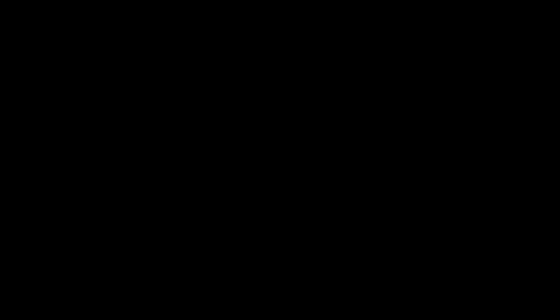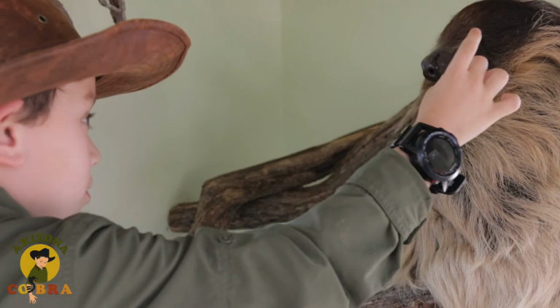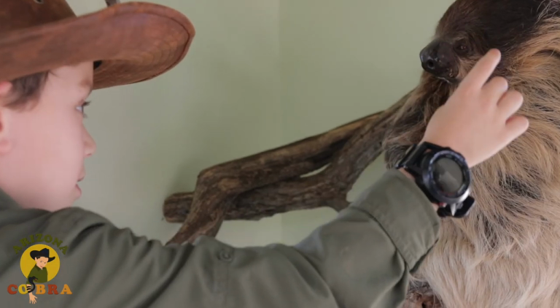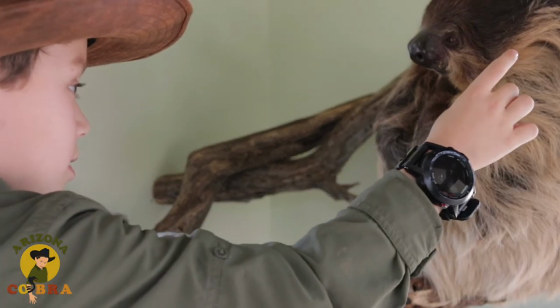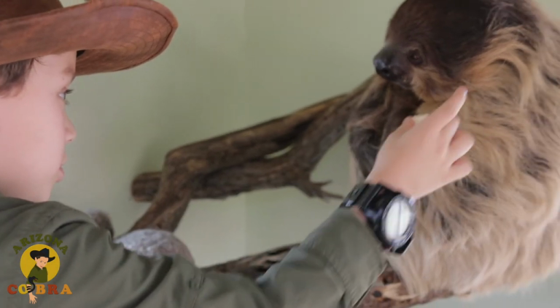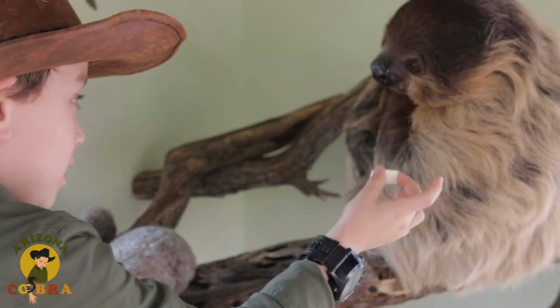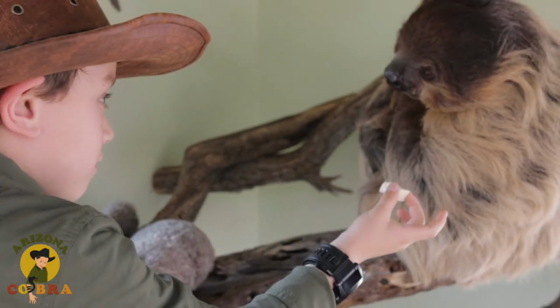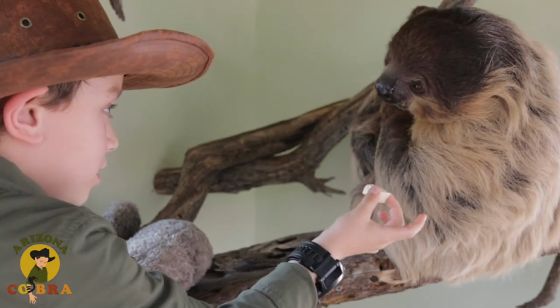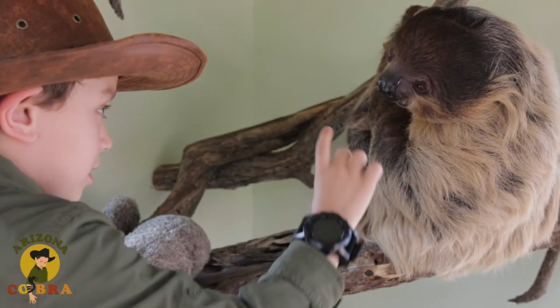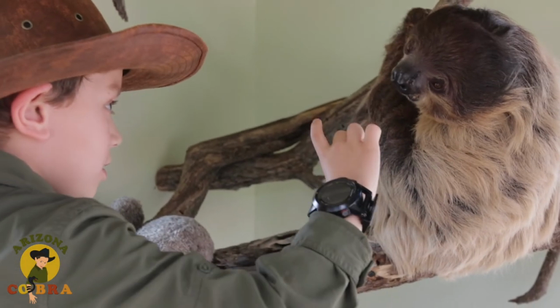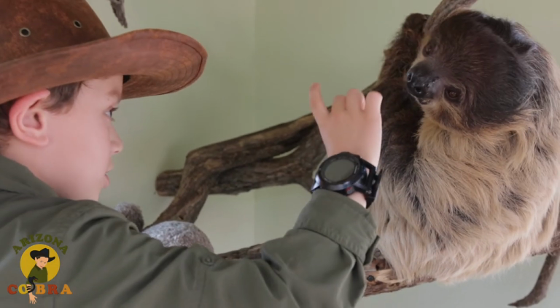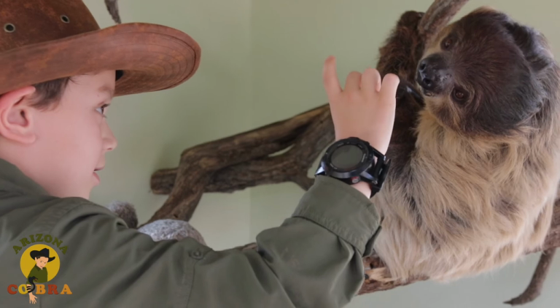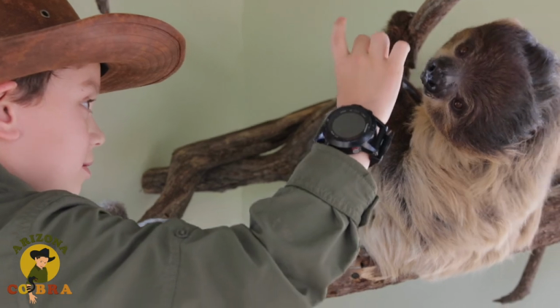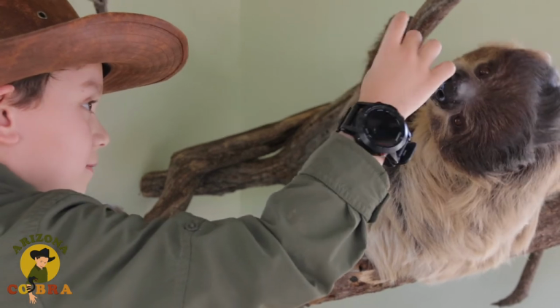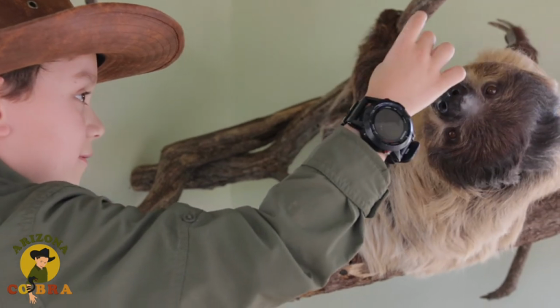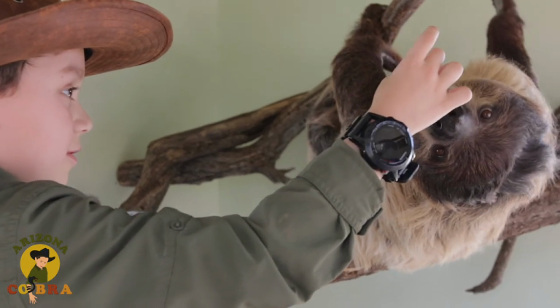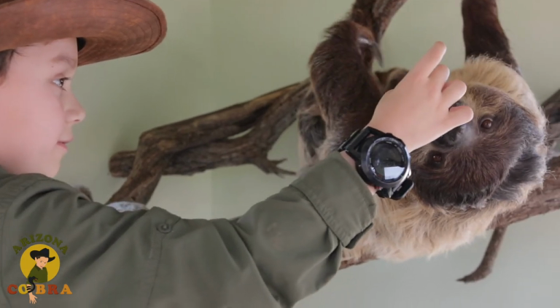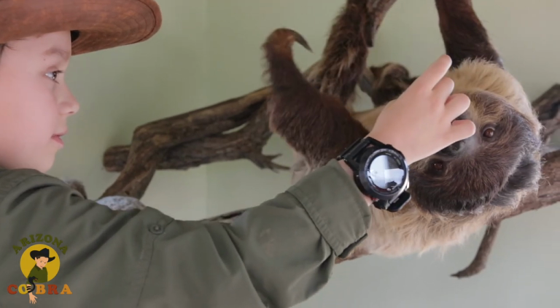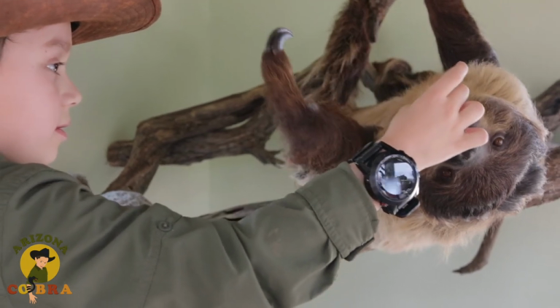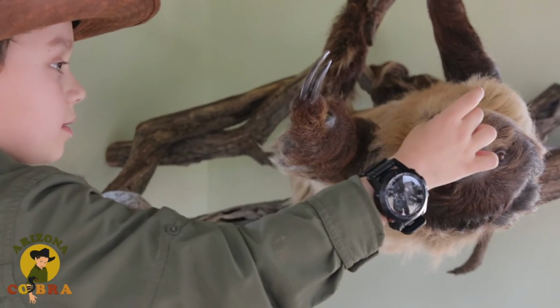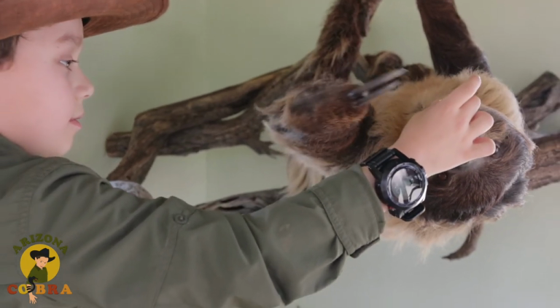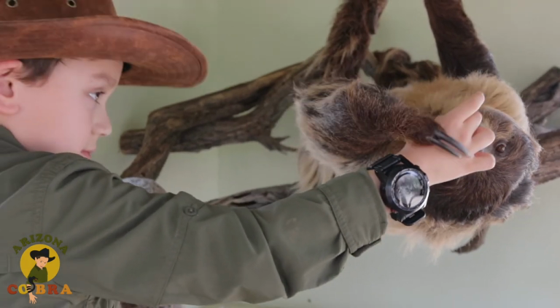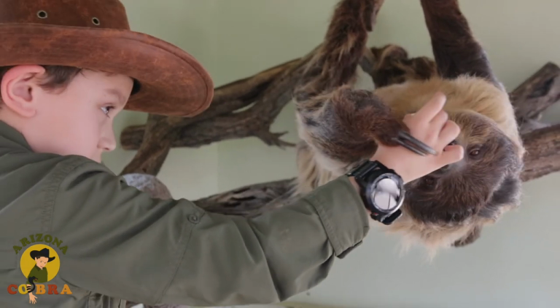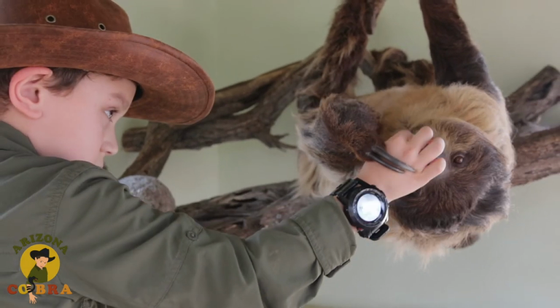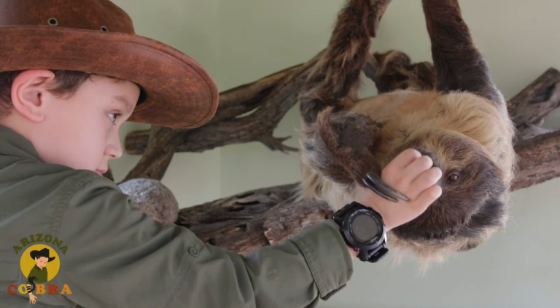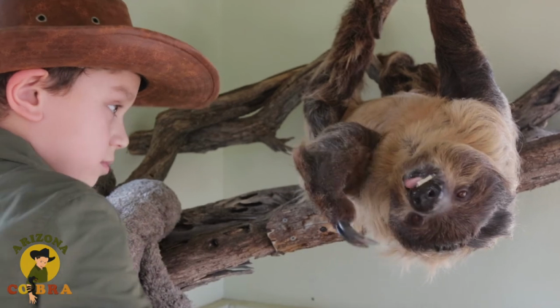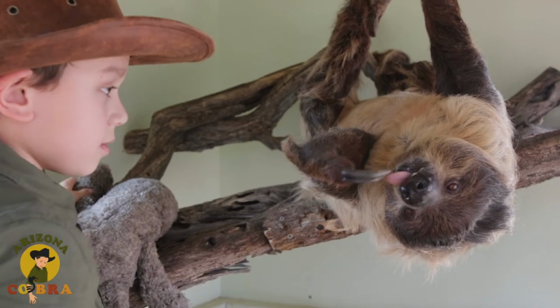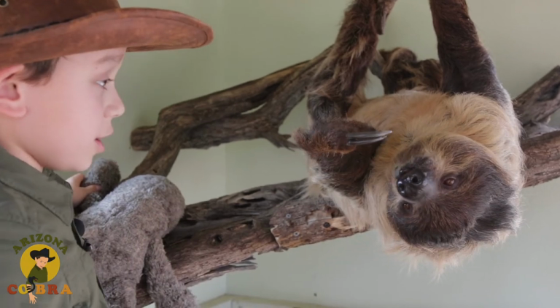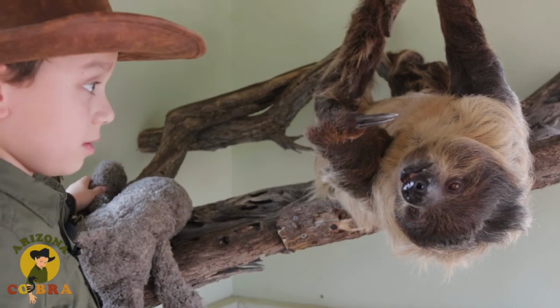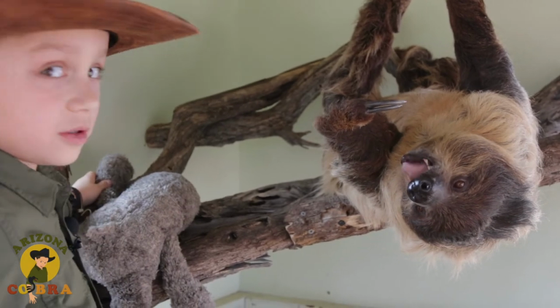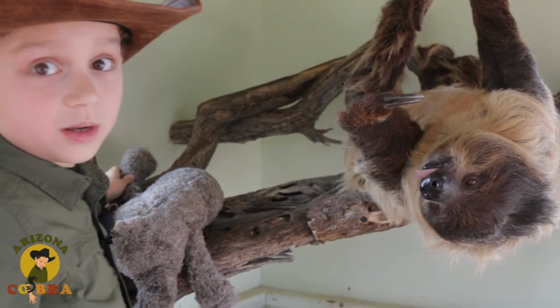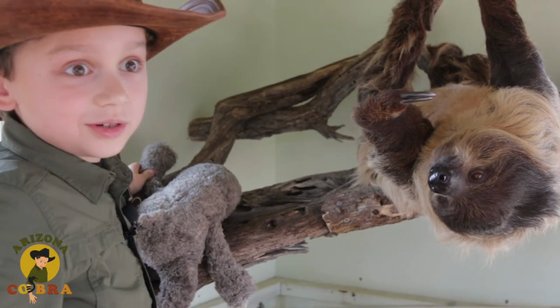Good boy, let's get down here. I'll feed you this, okay? Just come down for your favorite tofu. There. I wish I brought my gloves here.